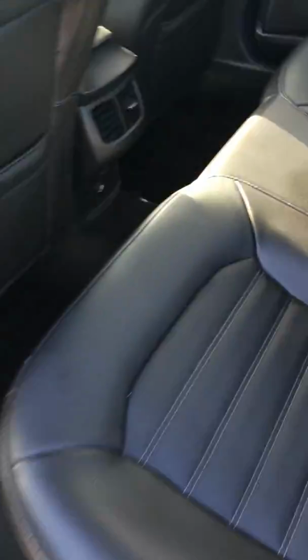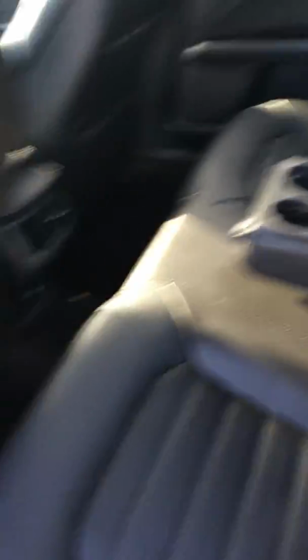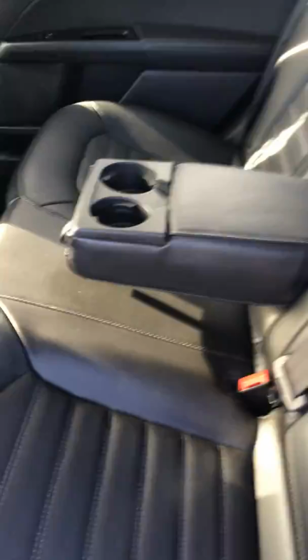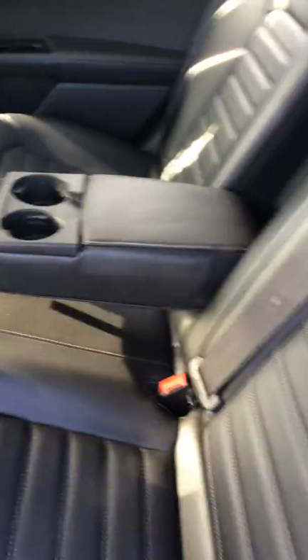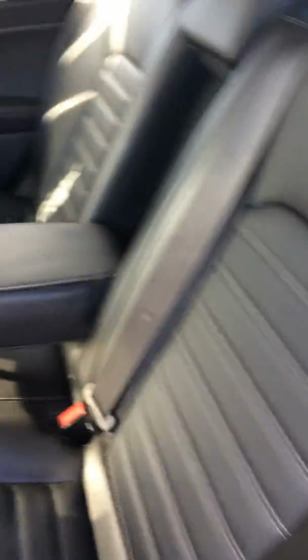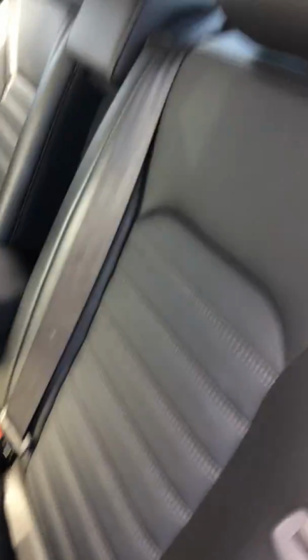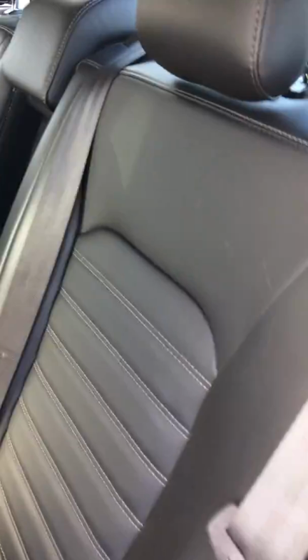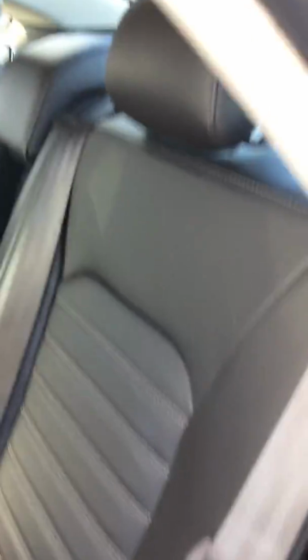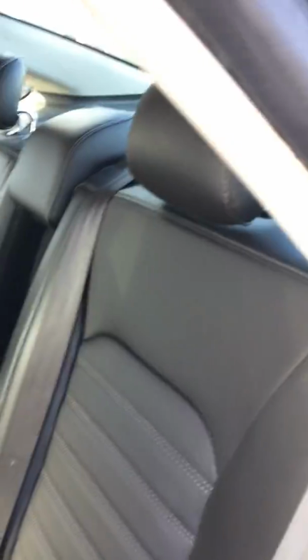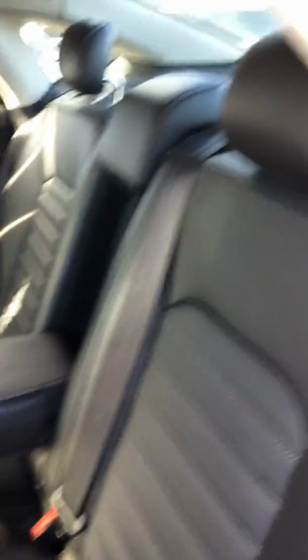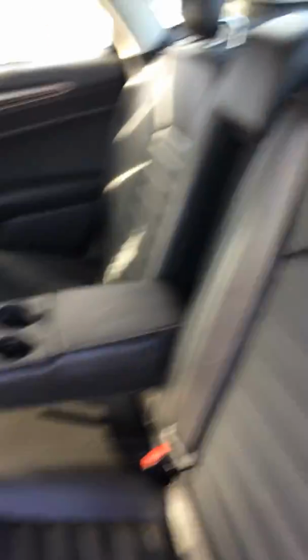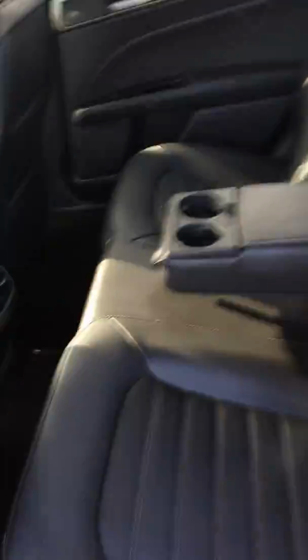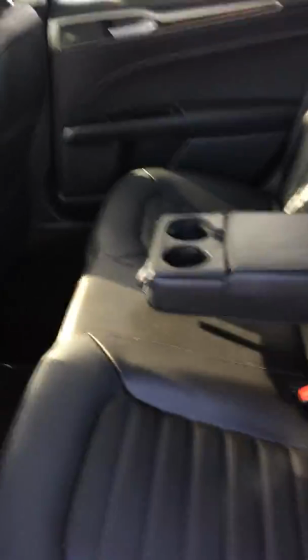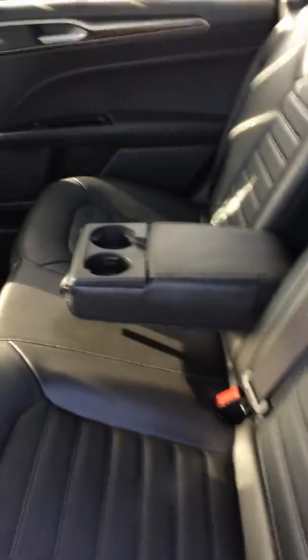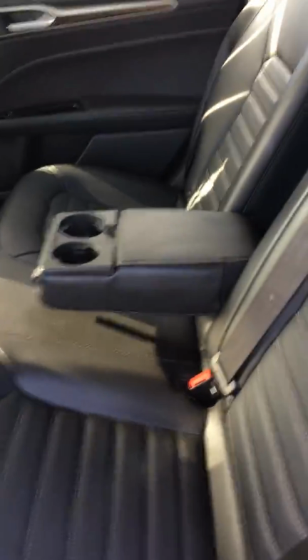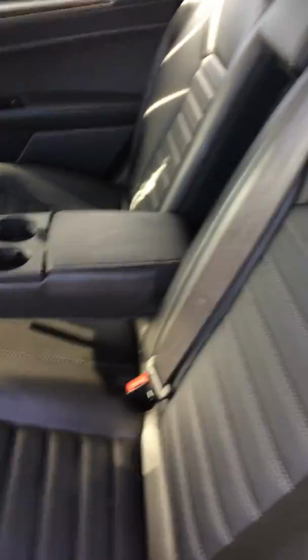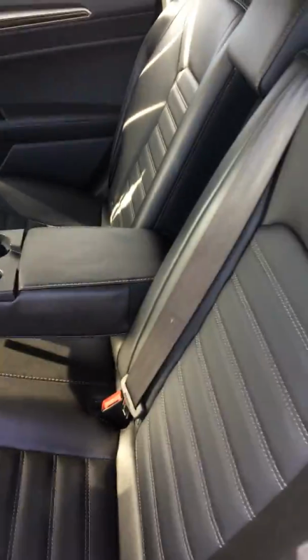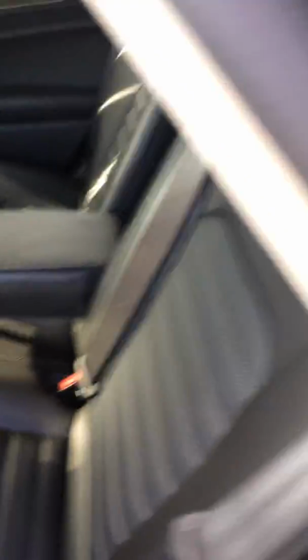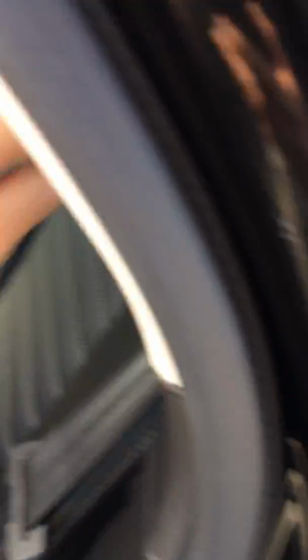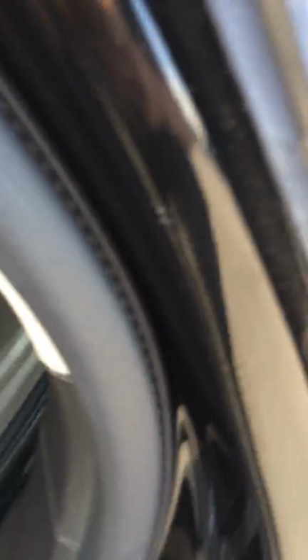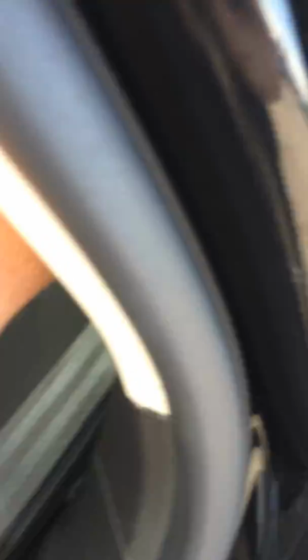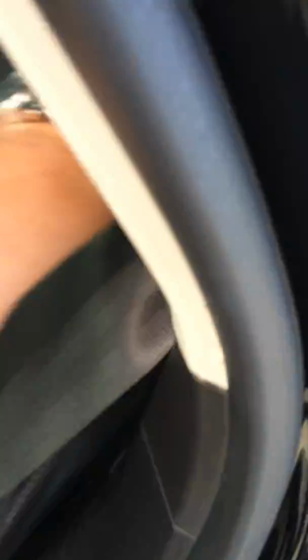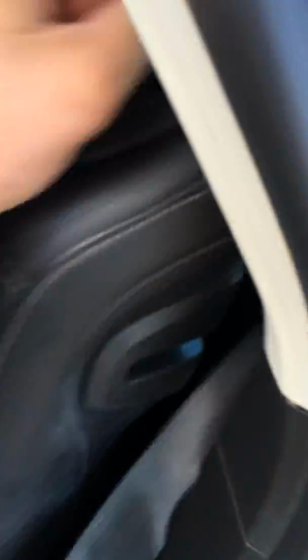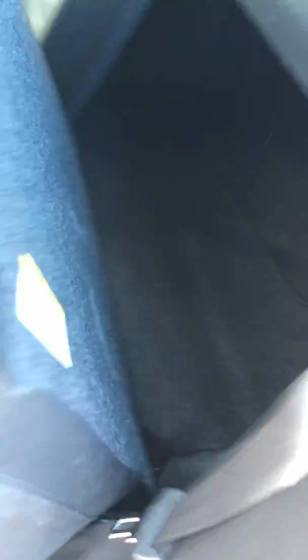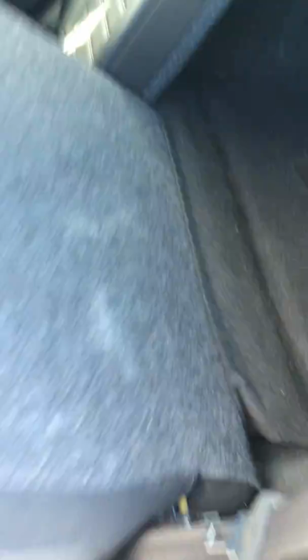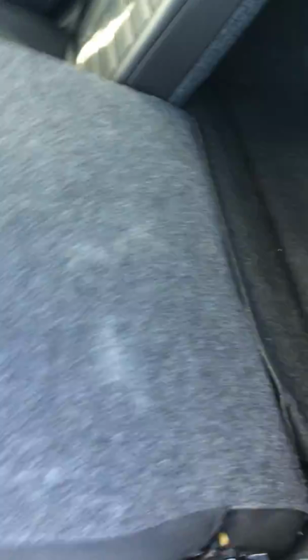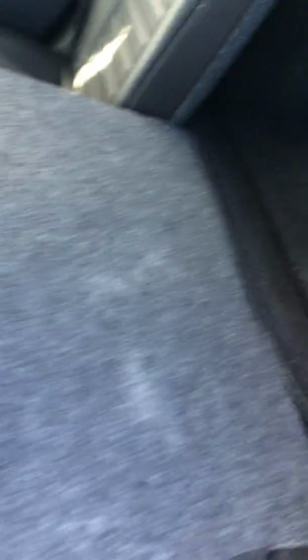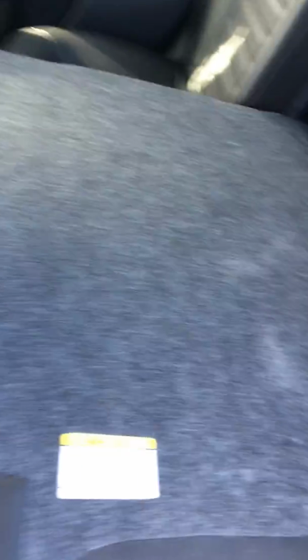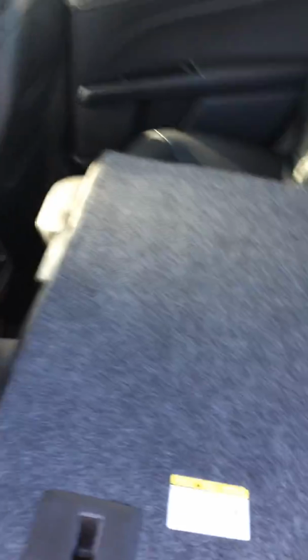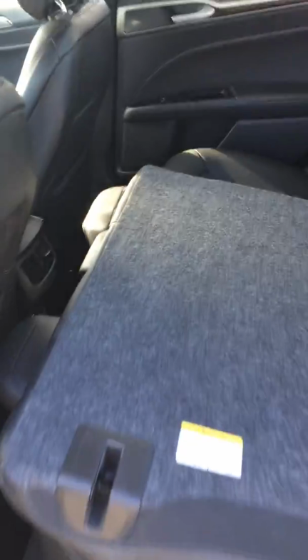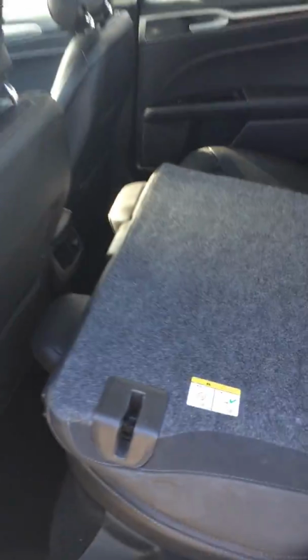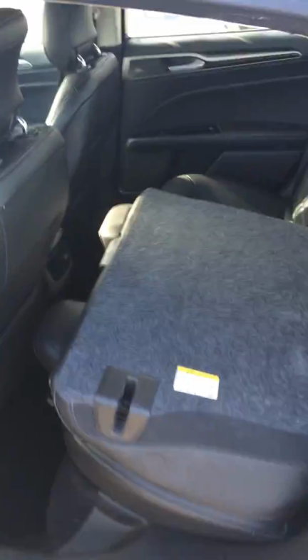Here are the rear seats, and these fold down too, so you can have this fold down for extra cargo space.